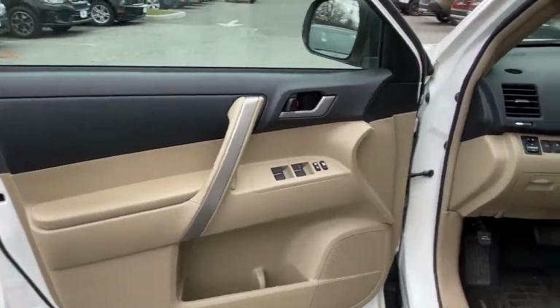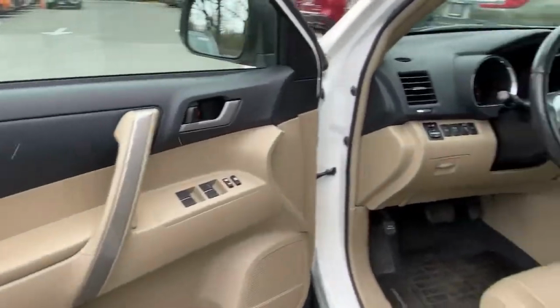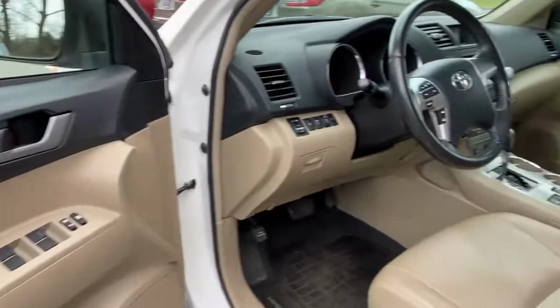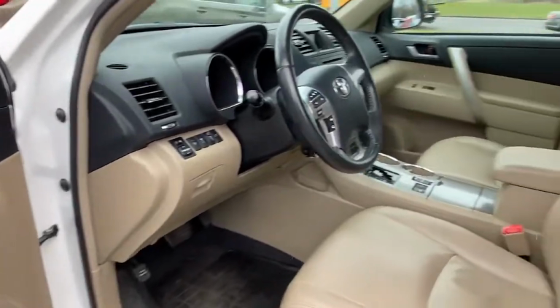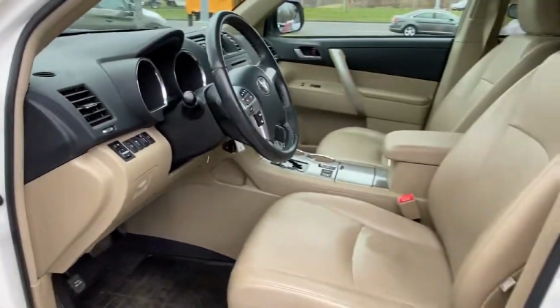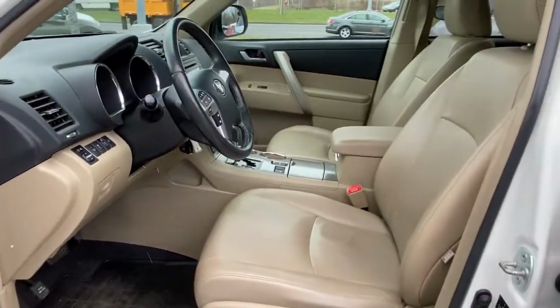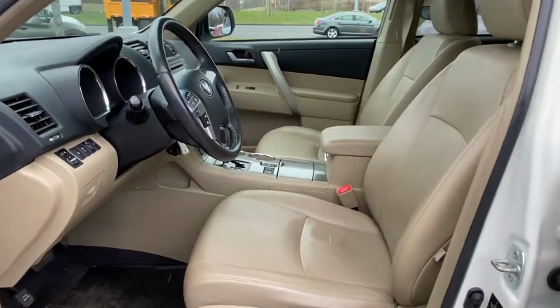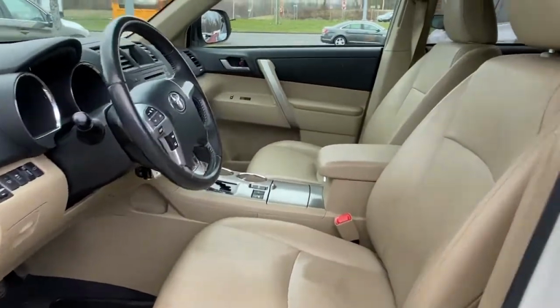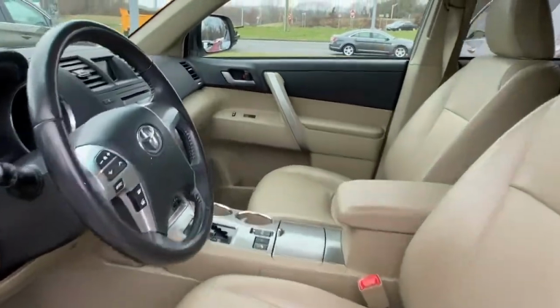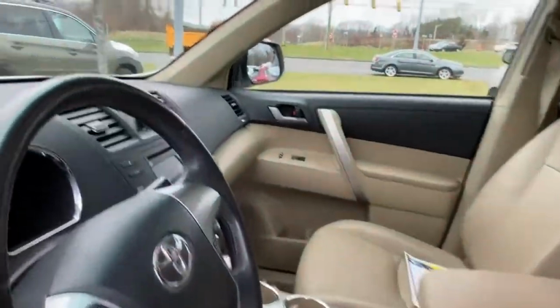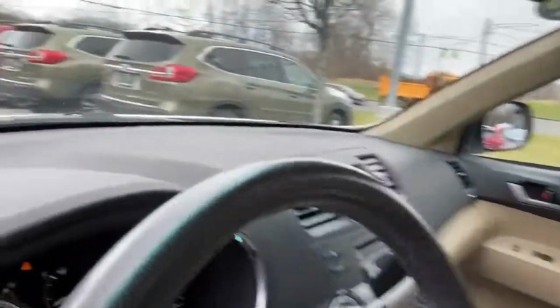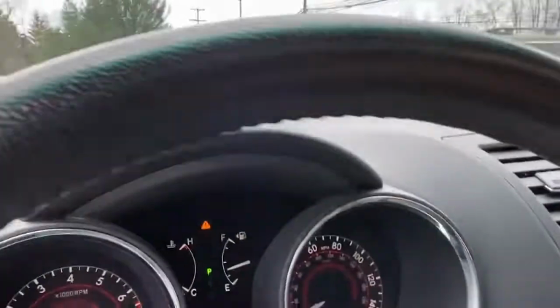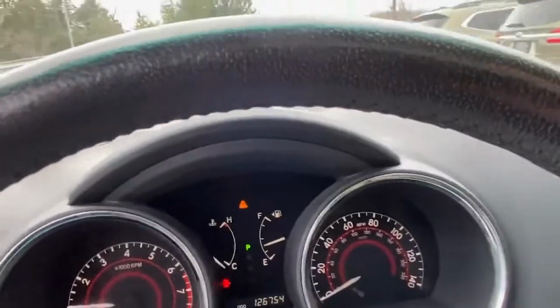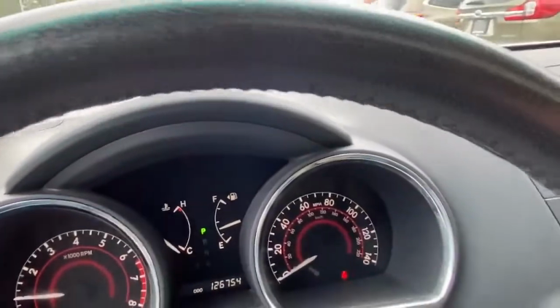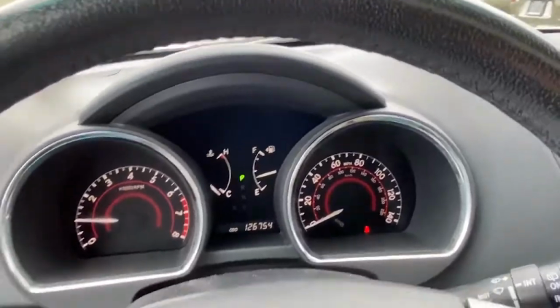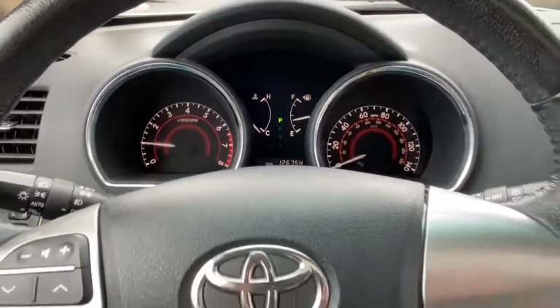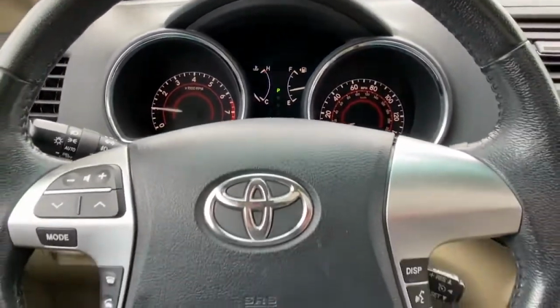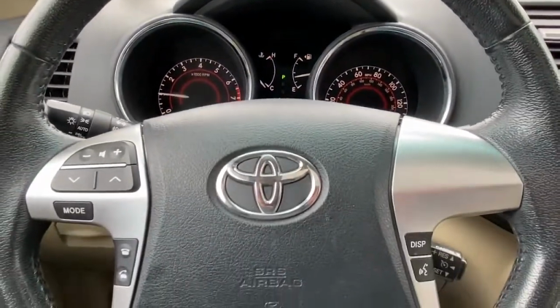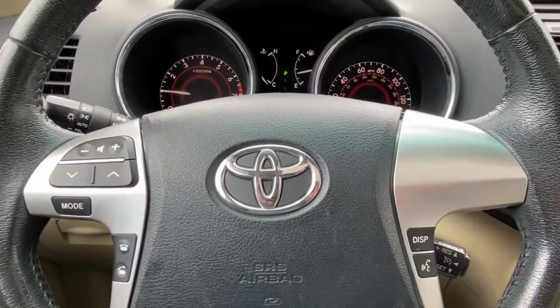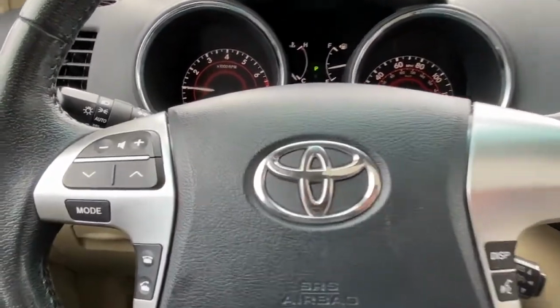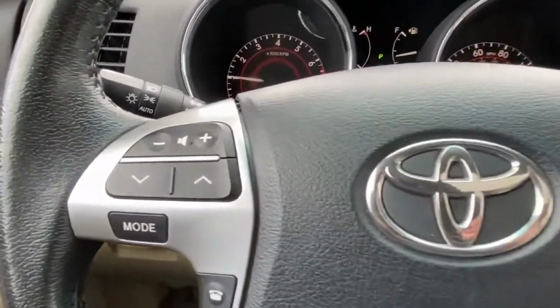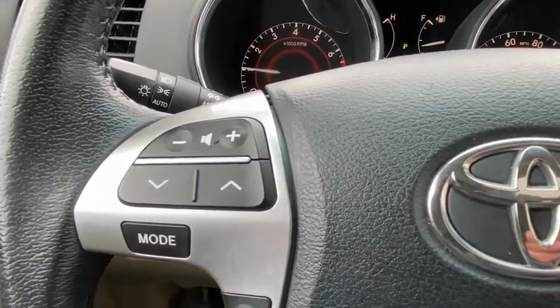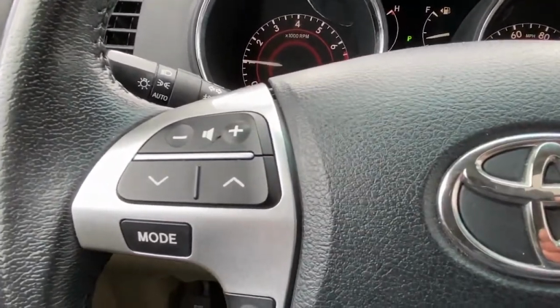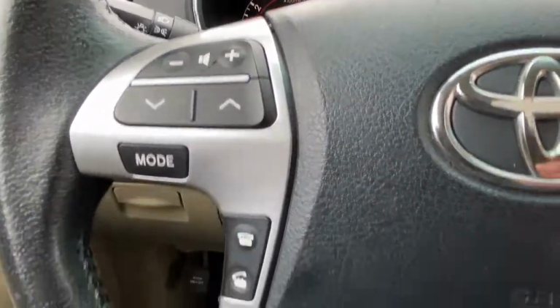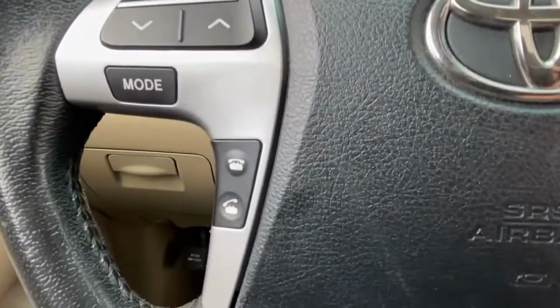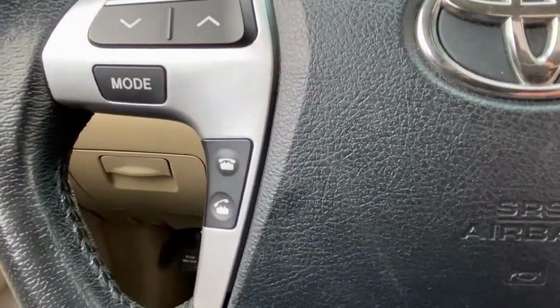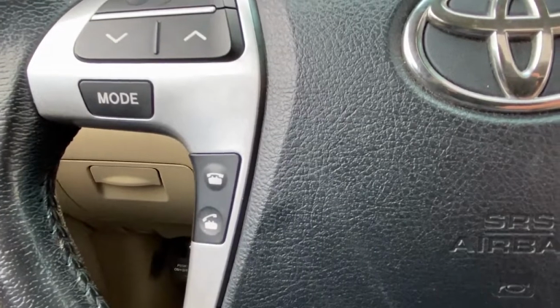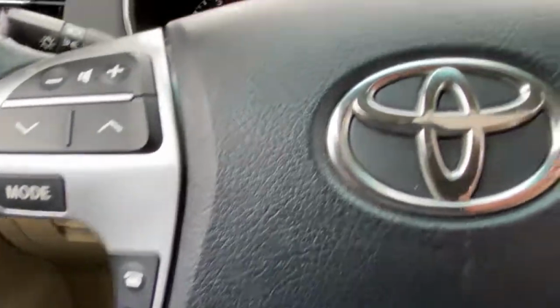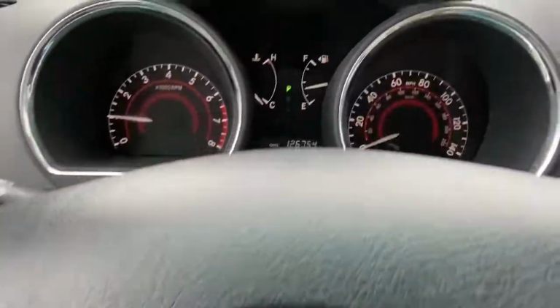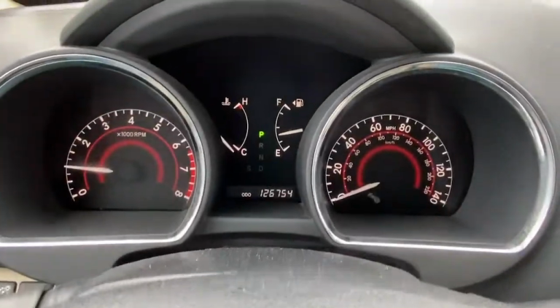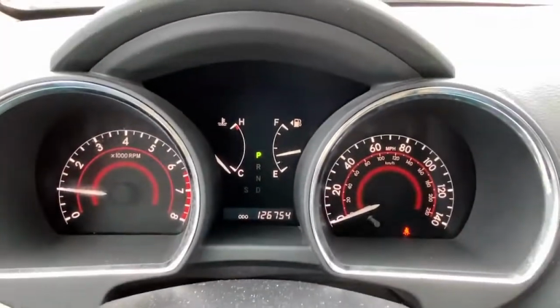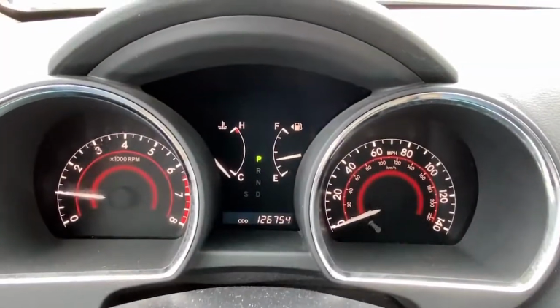The following are some of this vehicle's highlighted options: keyless entry, third-row seat, rear spoiler, traction control, intermittent wipers, cruise control, power windows, CD player, power steering.